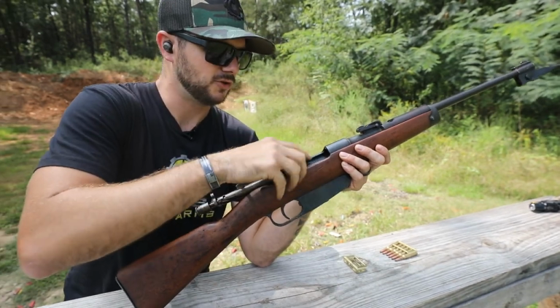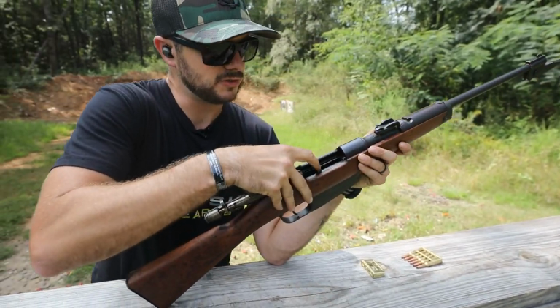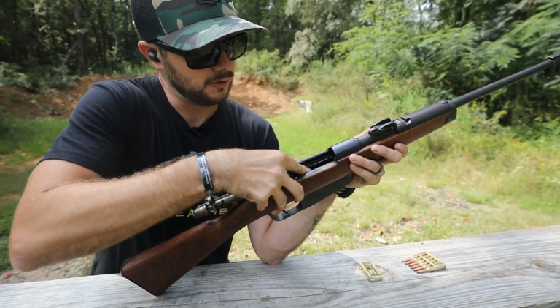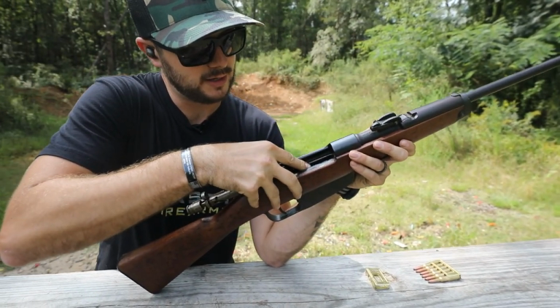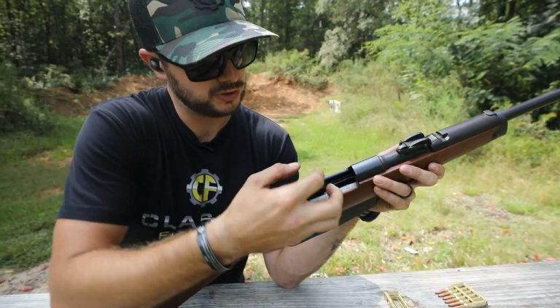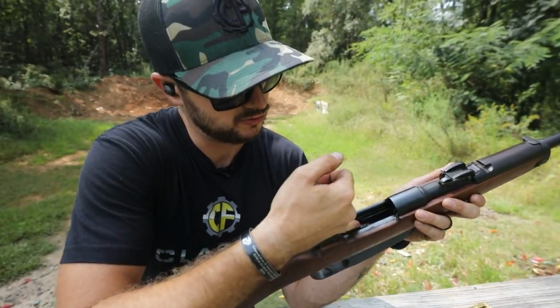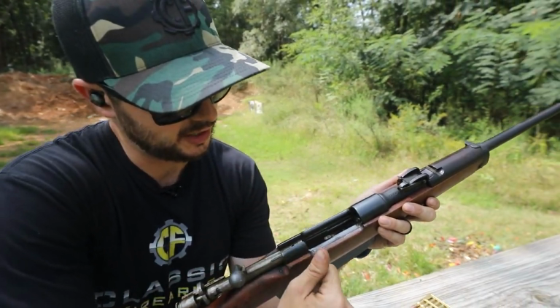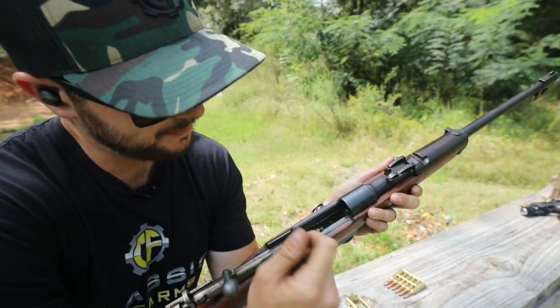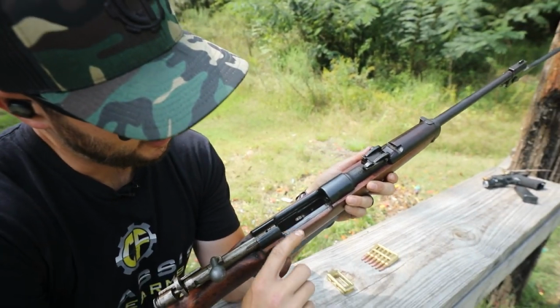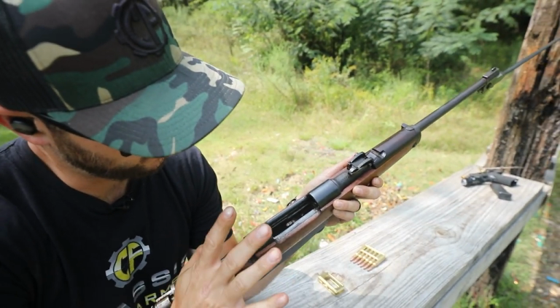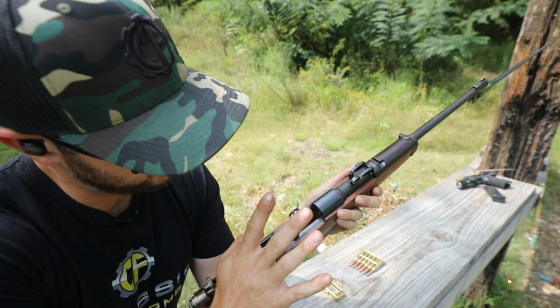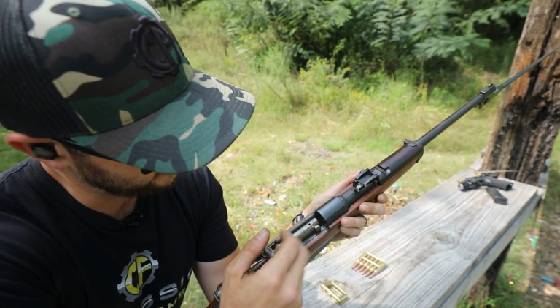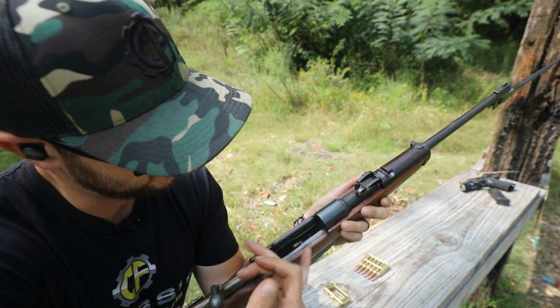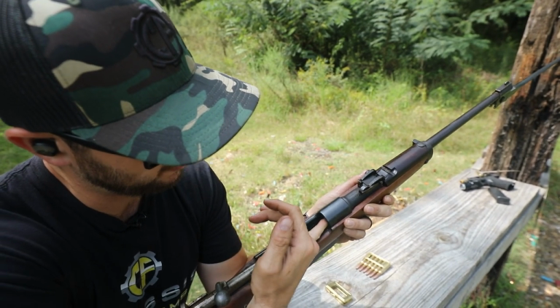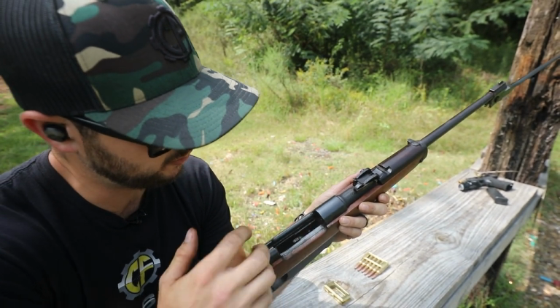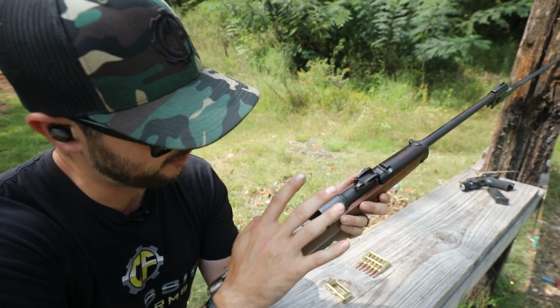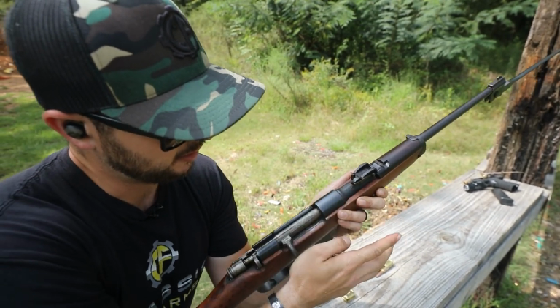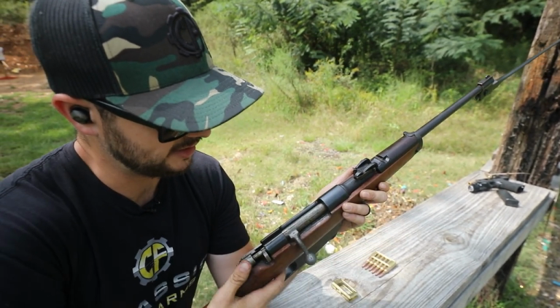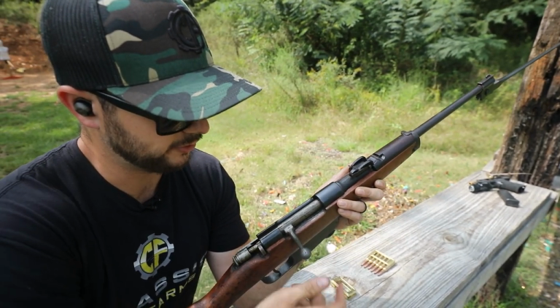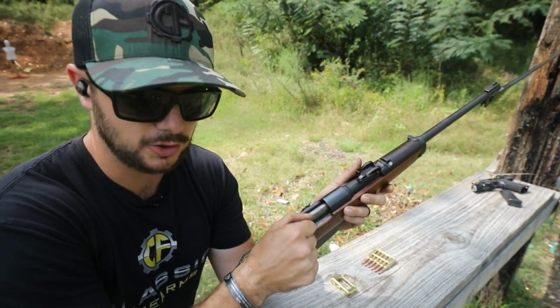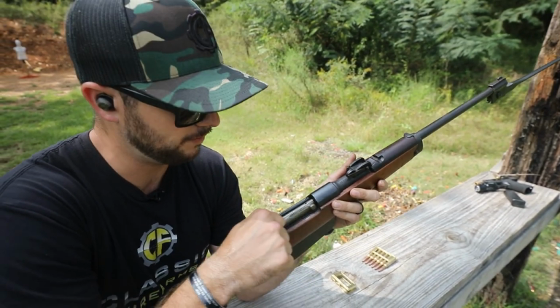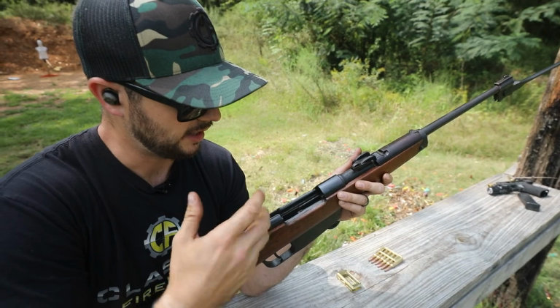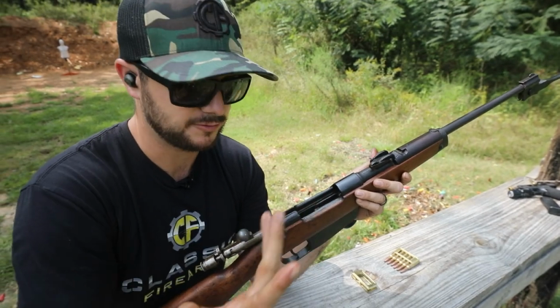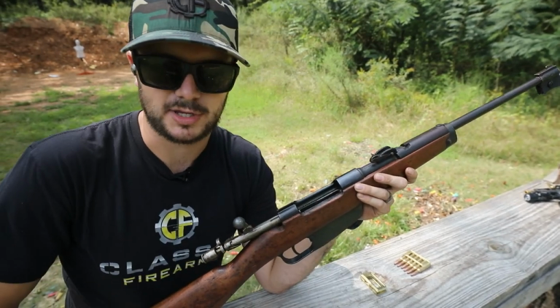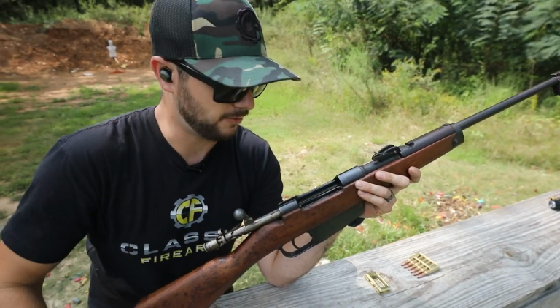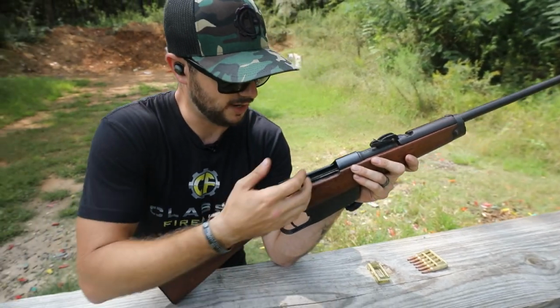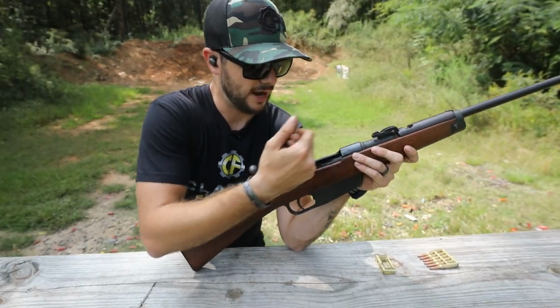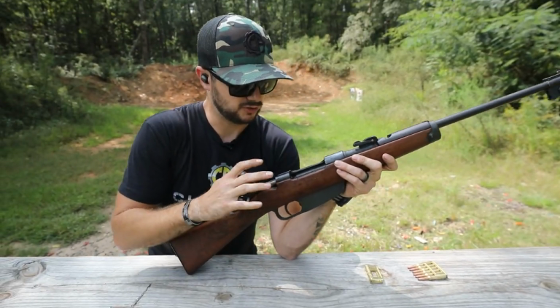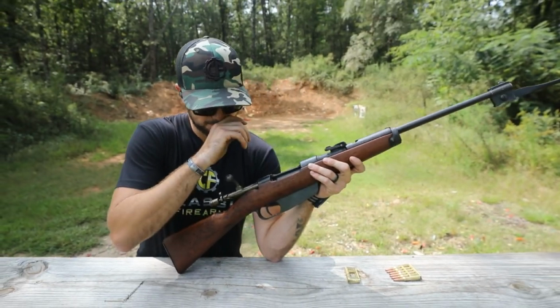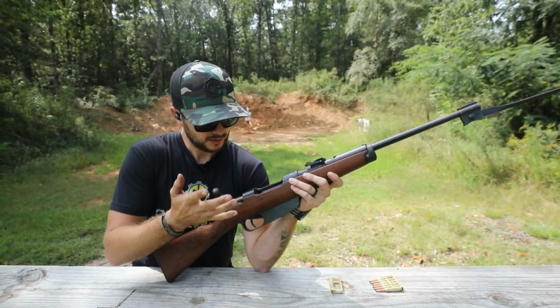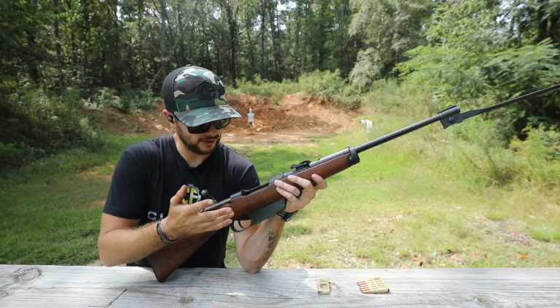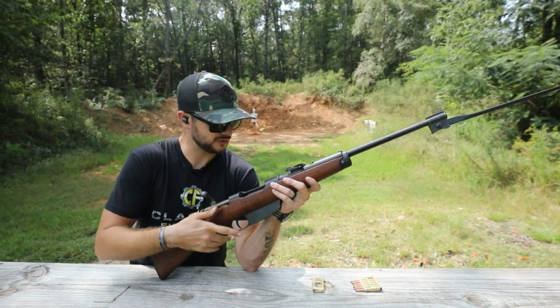You'll notice the follower right here pushes those rounds up. And then of course when you chamber it, that pushes the round forward into the chamber, locks it down, pull the trigger, go boom — and that's pretty much your cycle of operation after extraction. Very cool stuff.